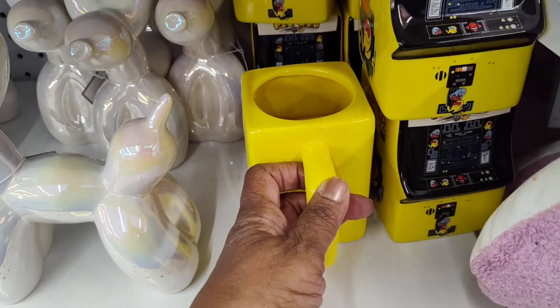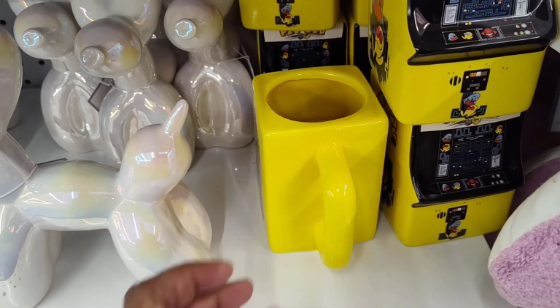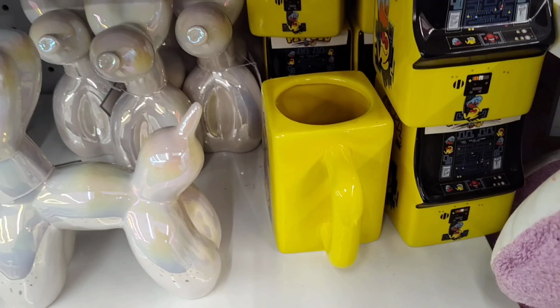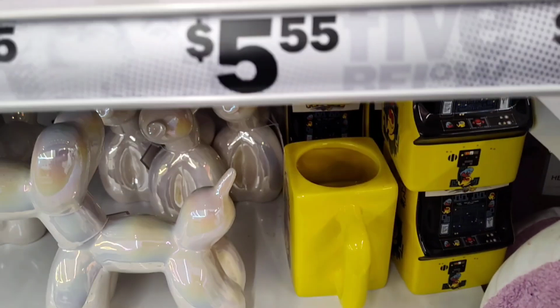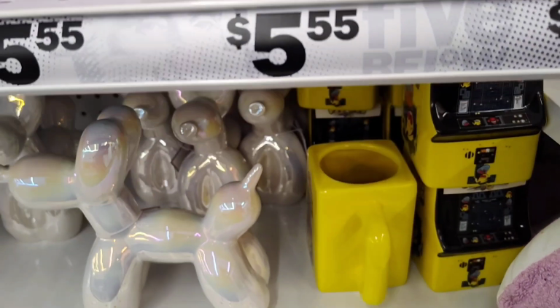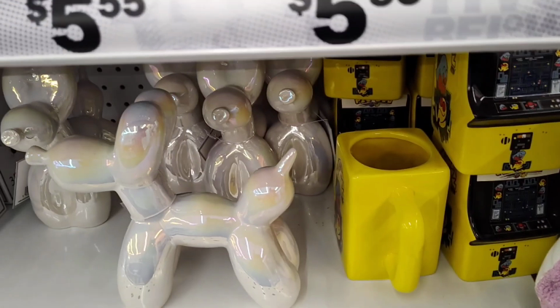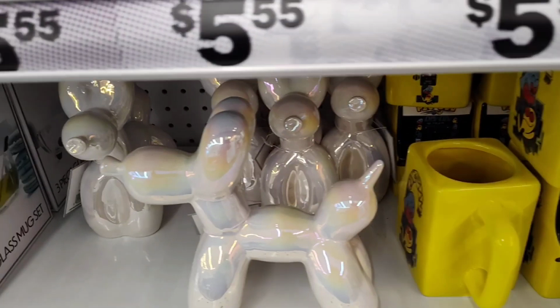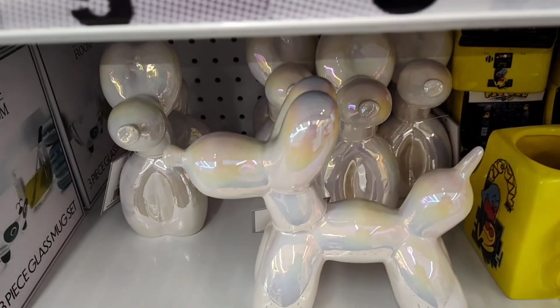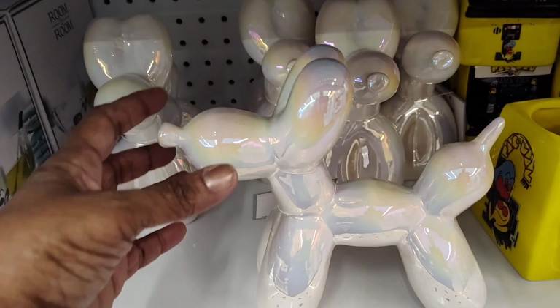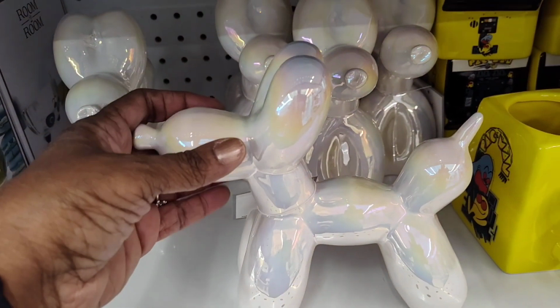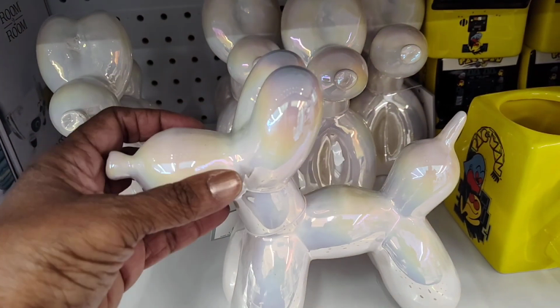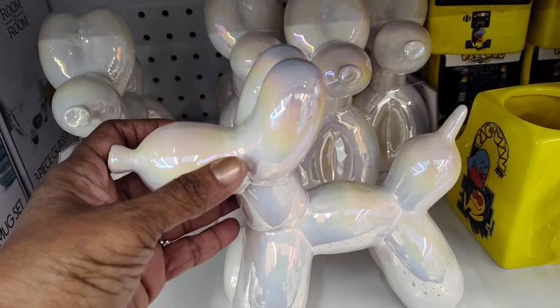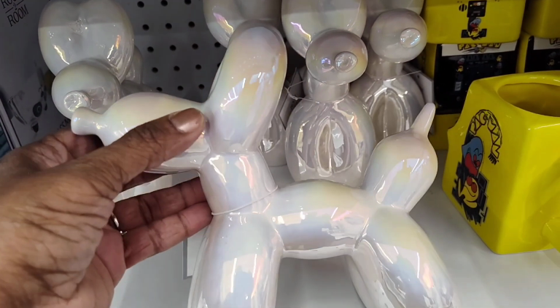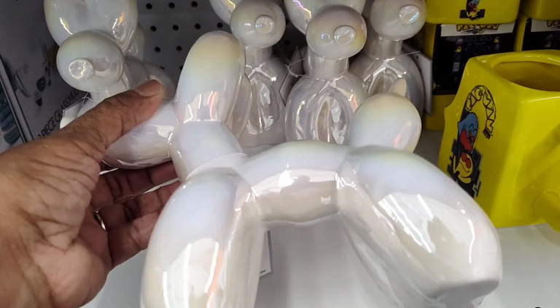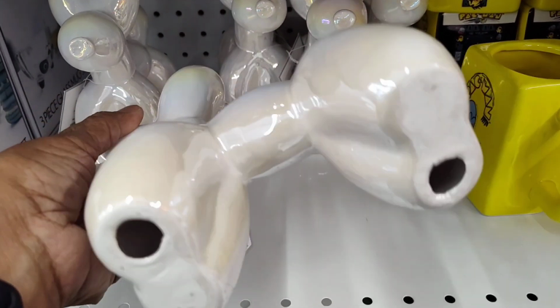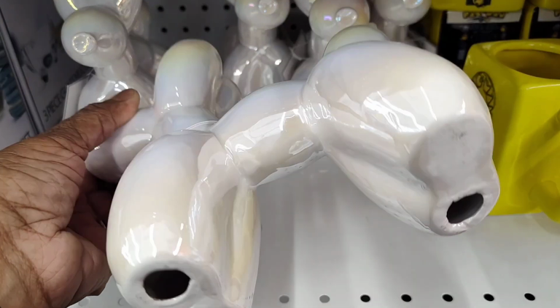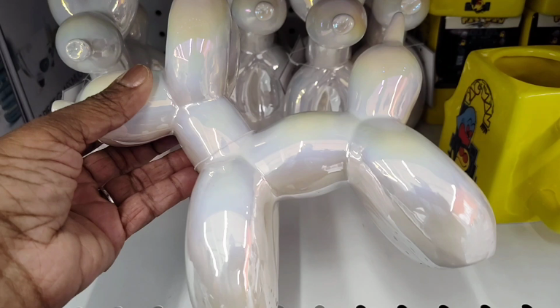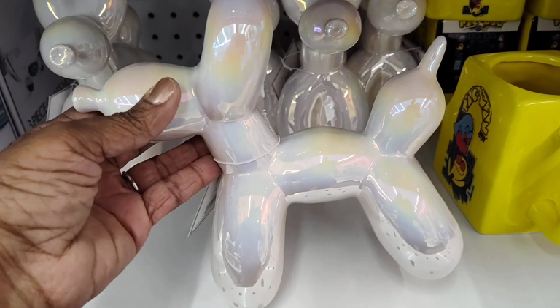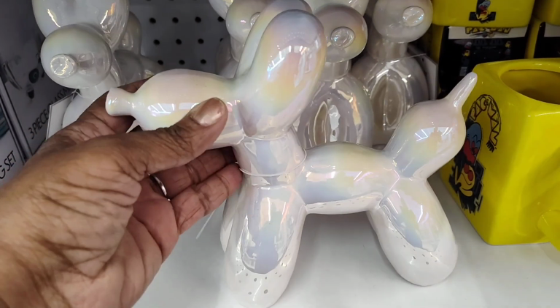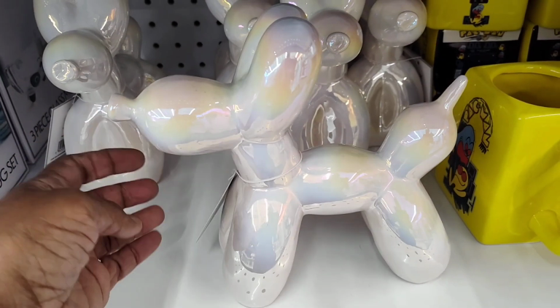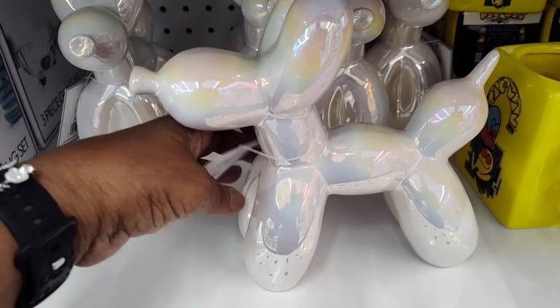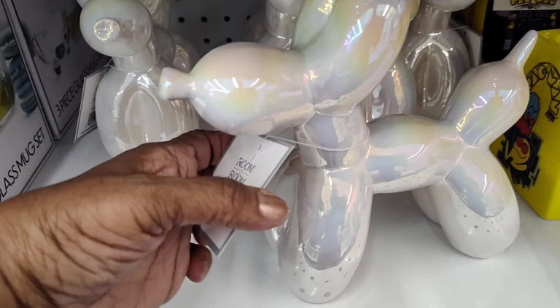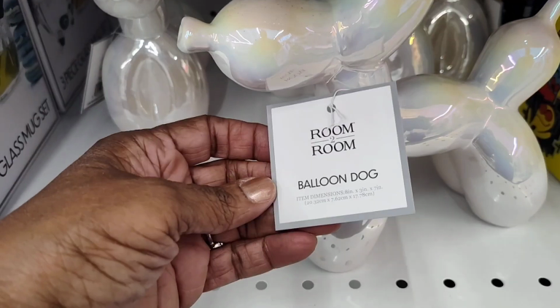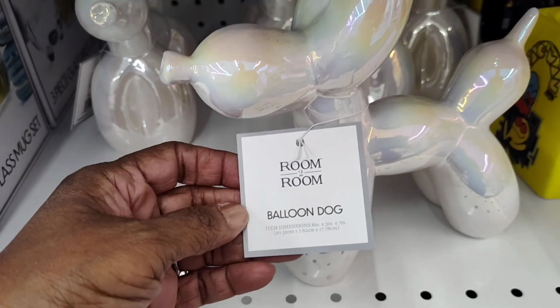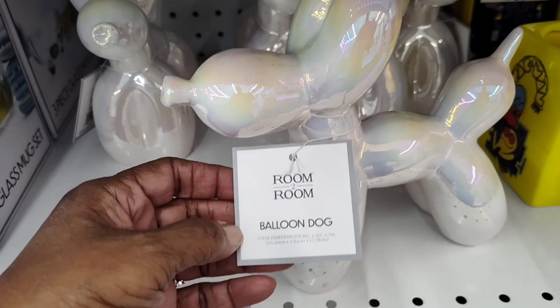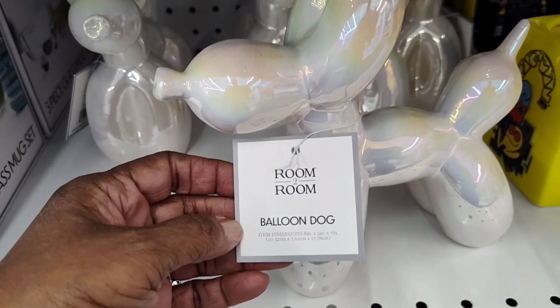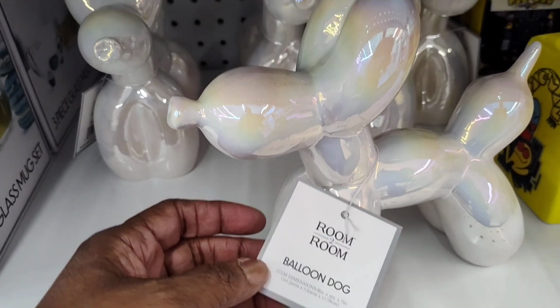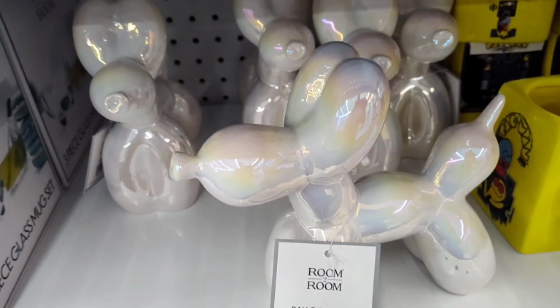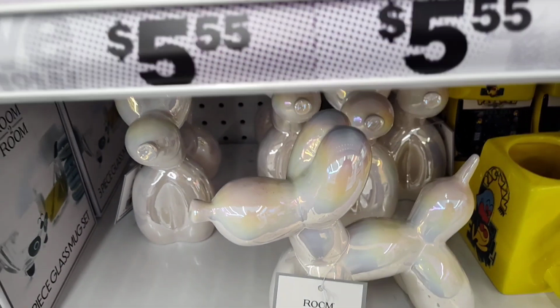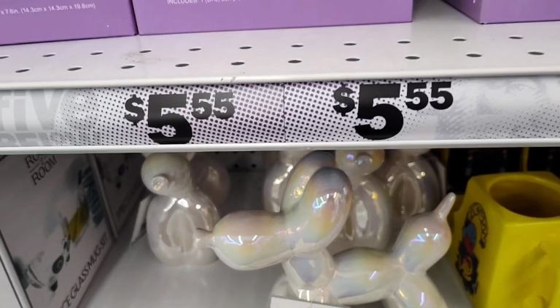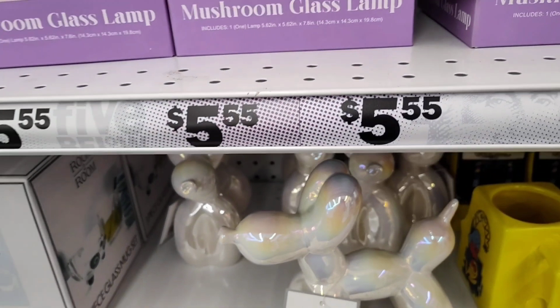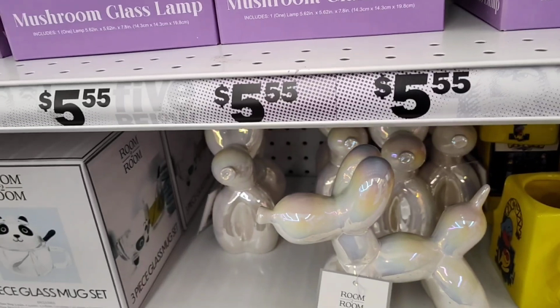They have these beautiful balloon trinkets here. It's really cute. You know, everything with the balloon doll. It's really nice — for a dollar.